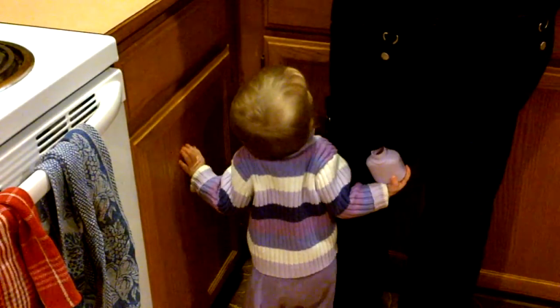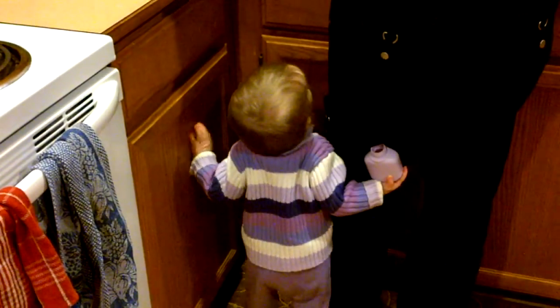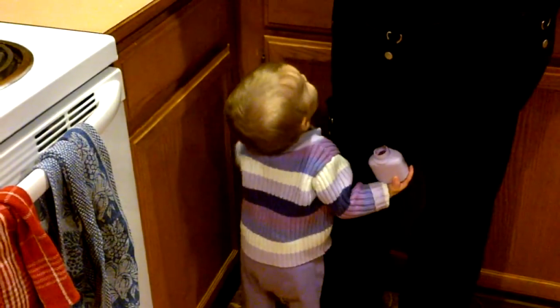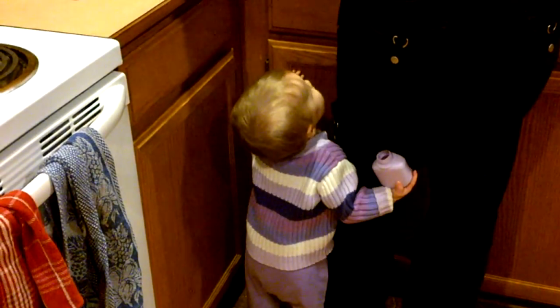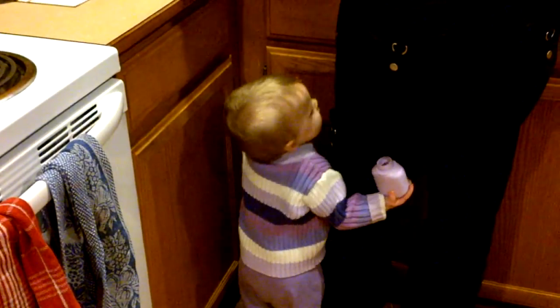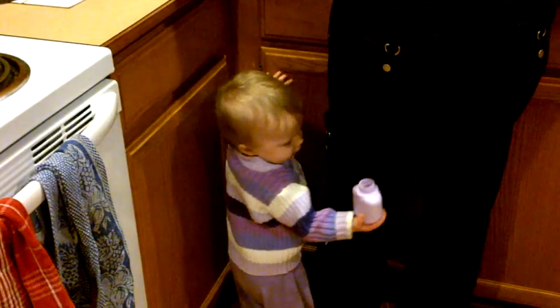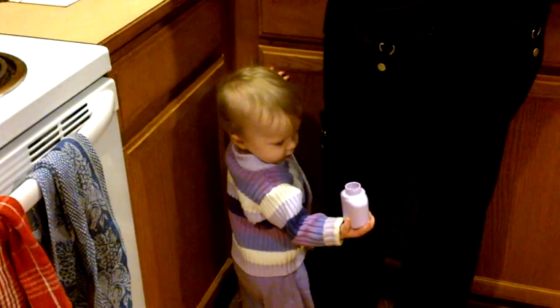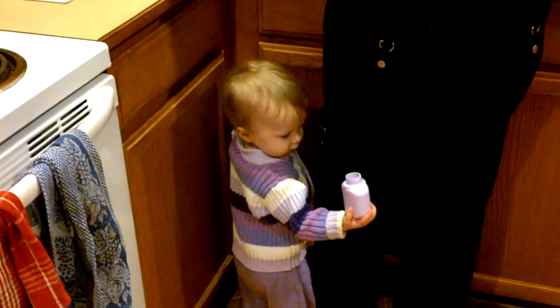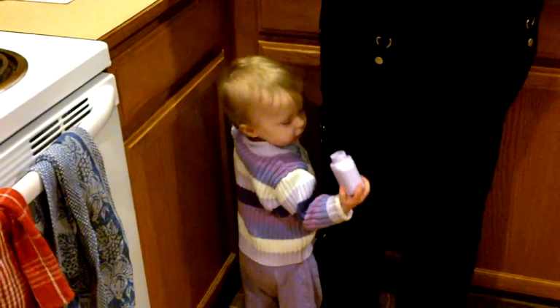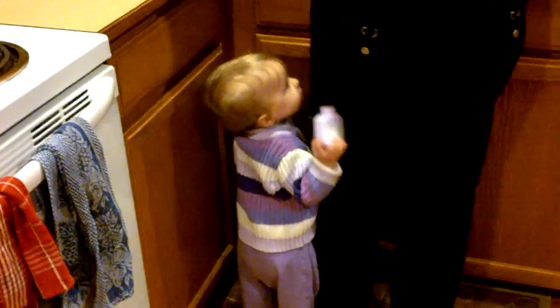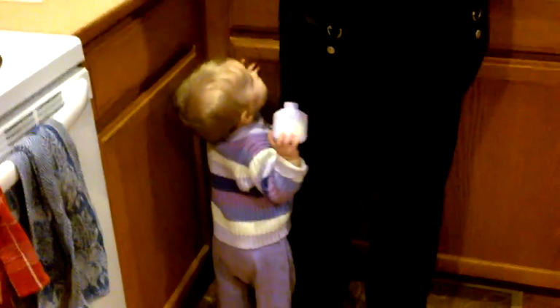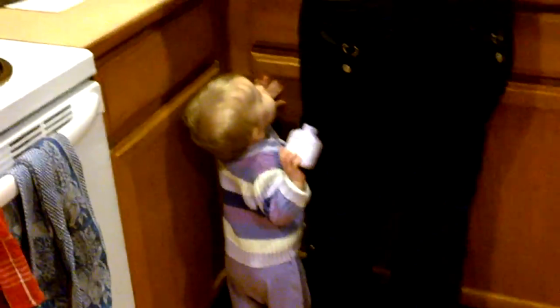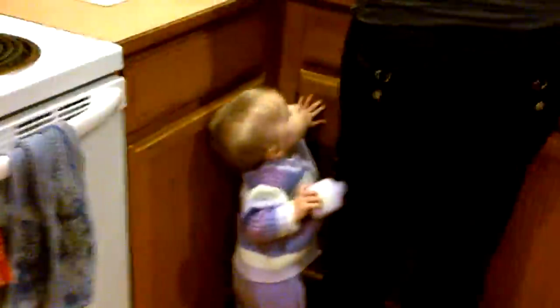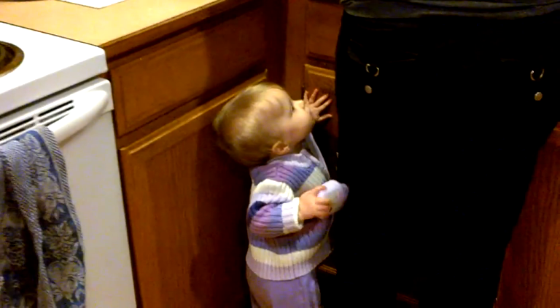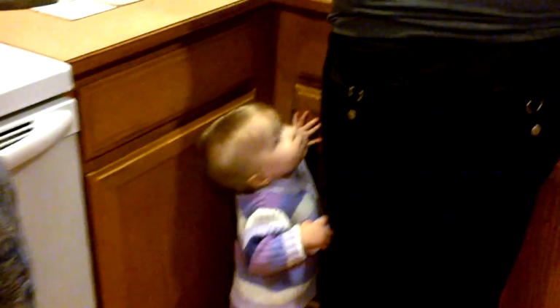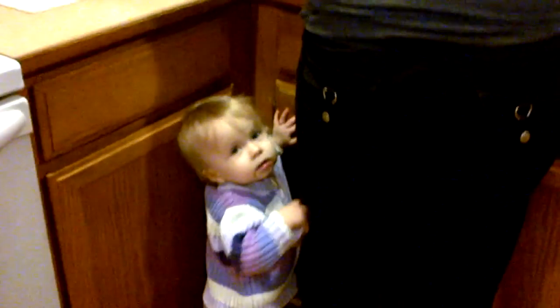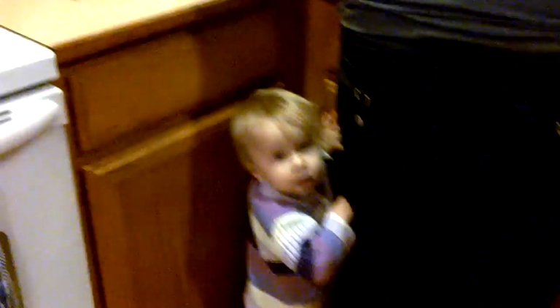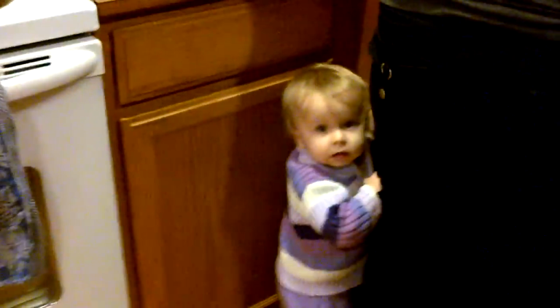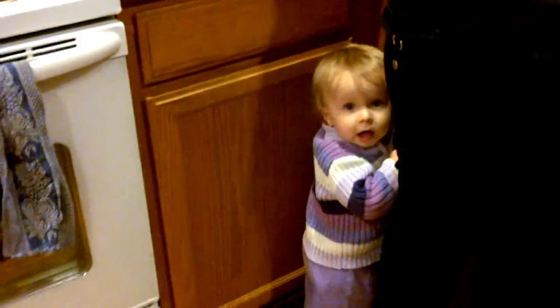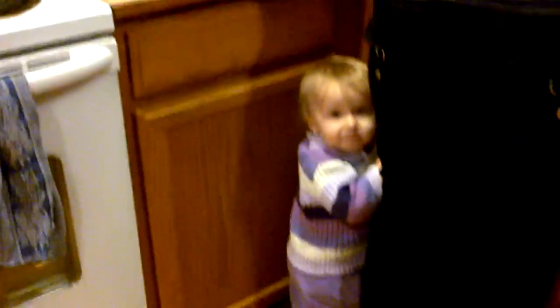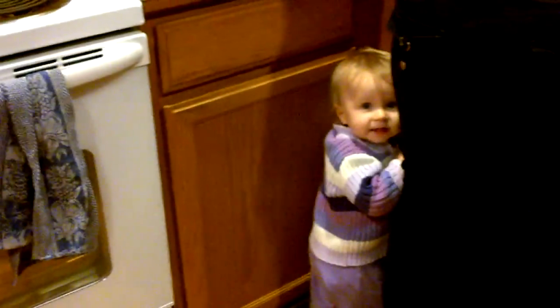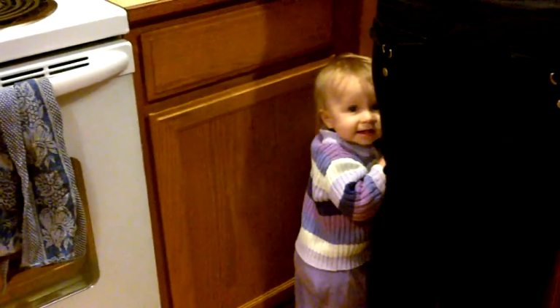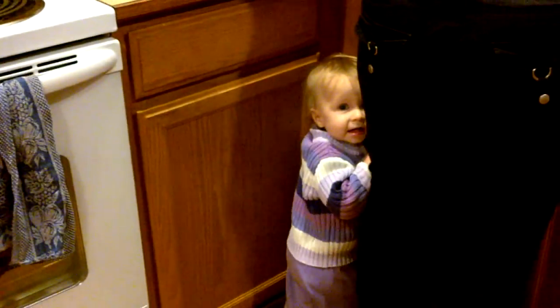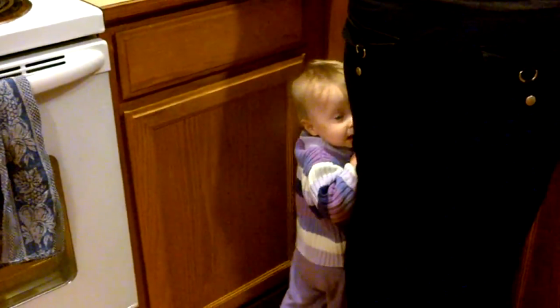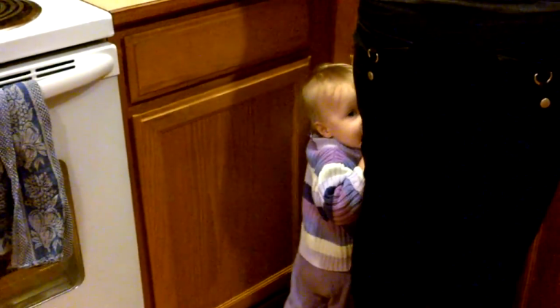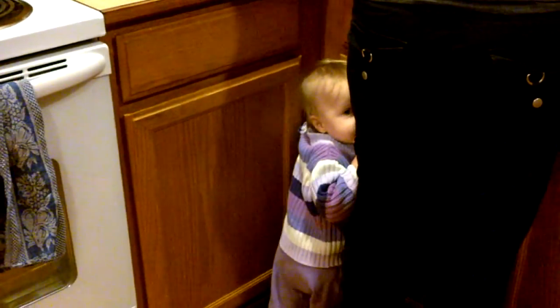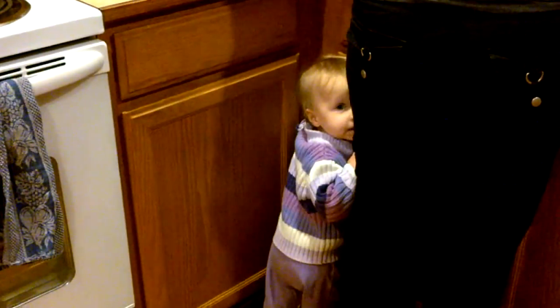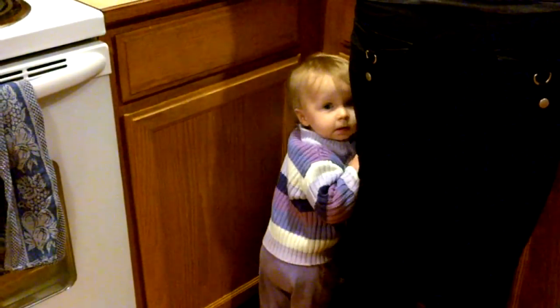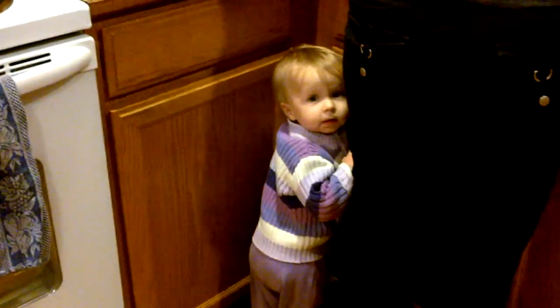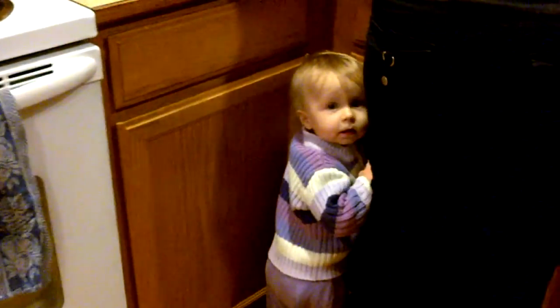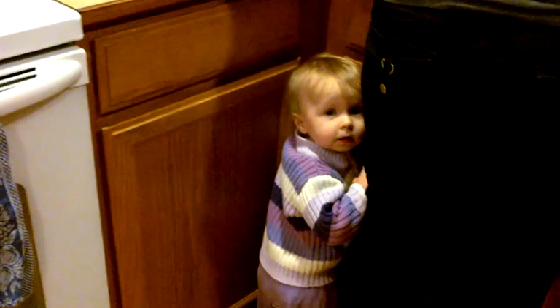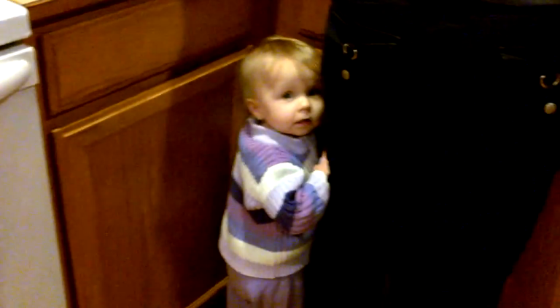She's being camera shy. Amelie, come here. What are you doing? You want up? You going to hide behind mommy?